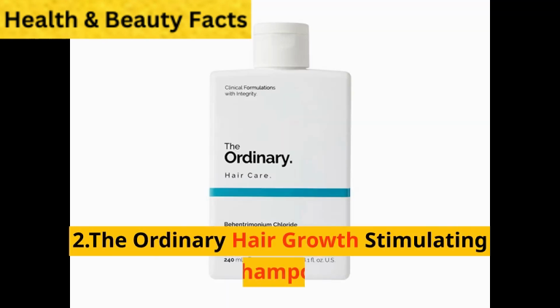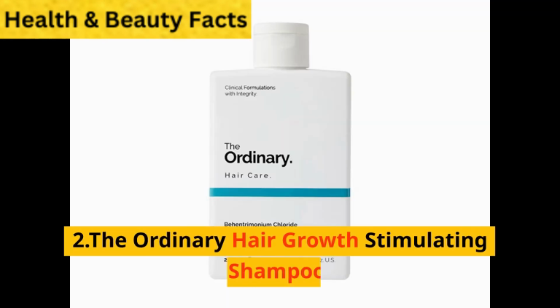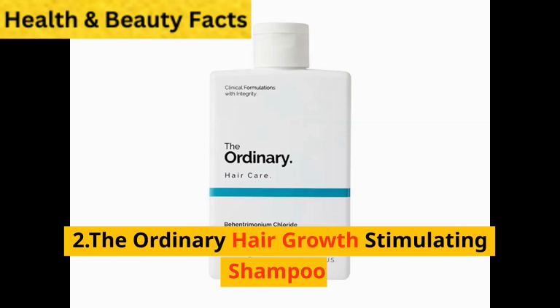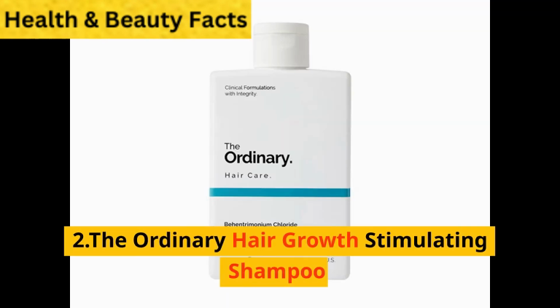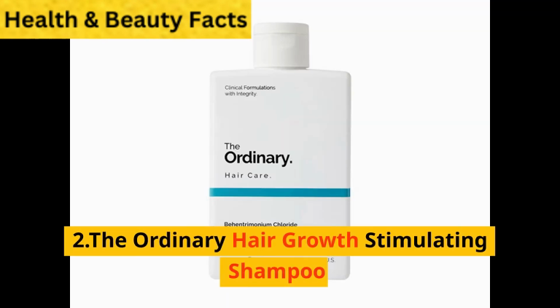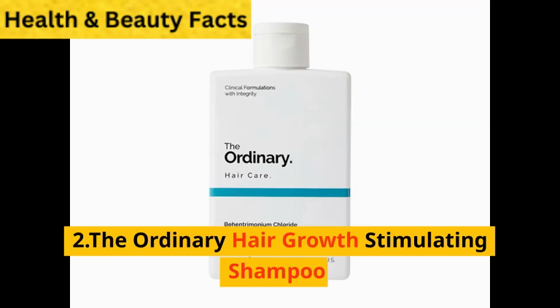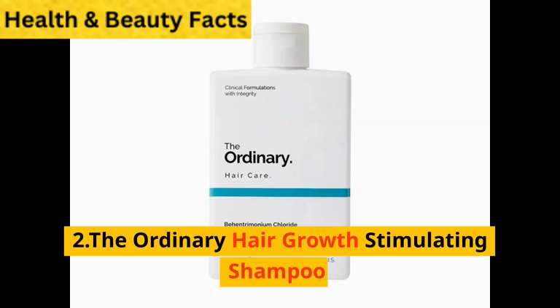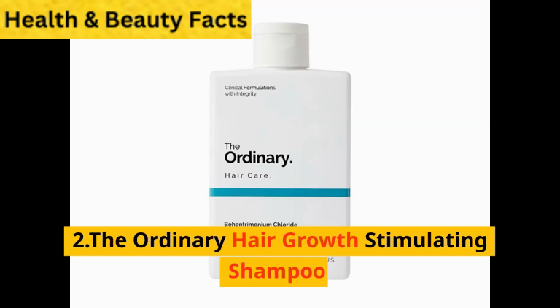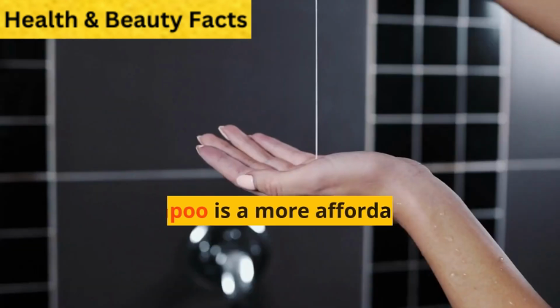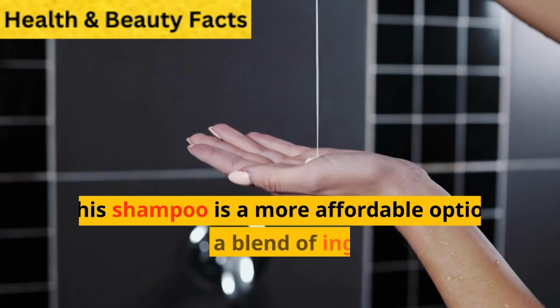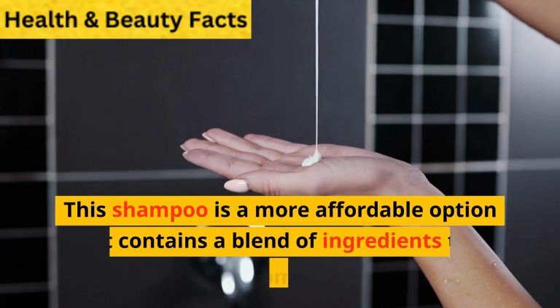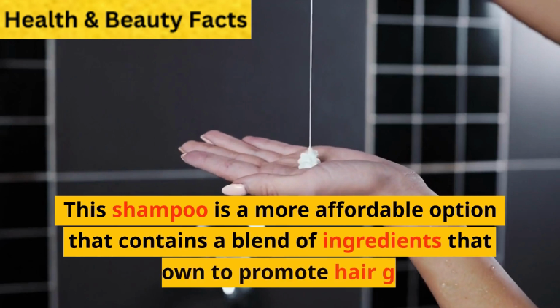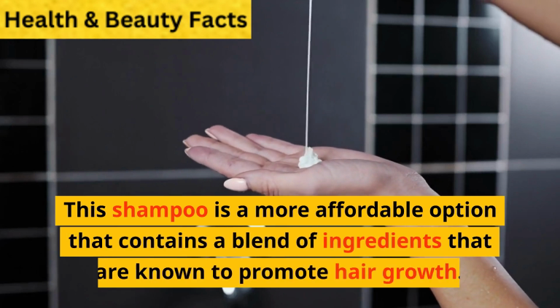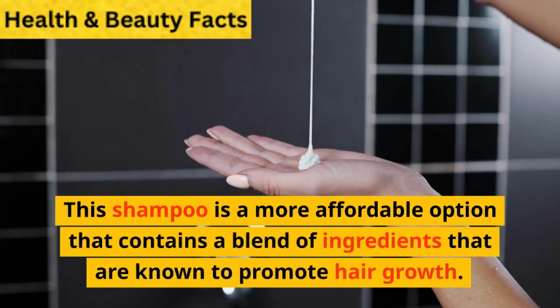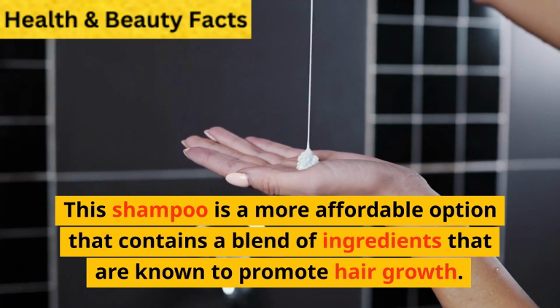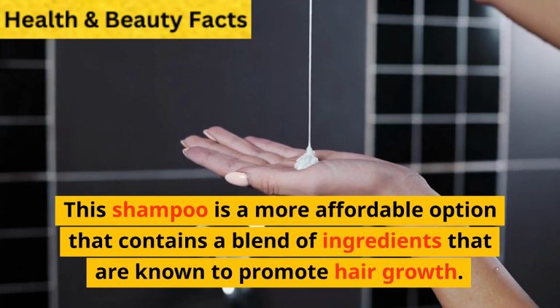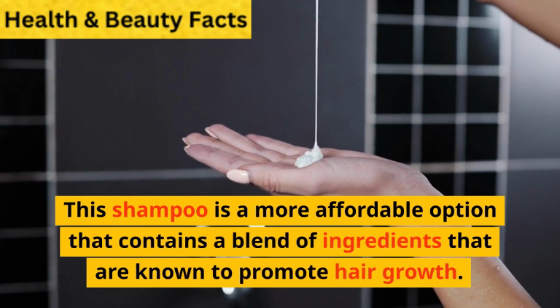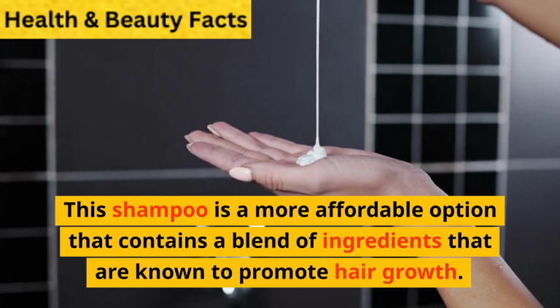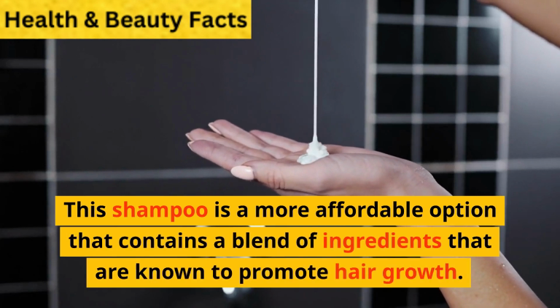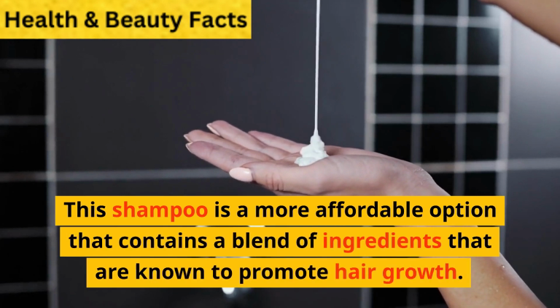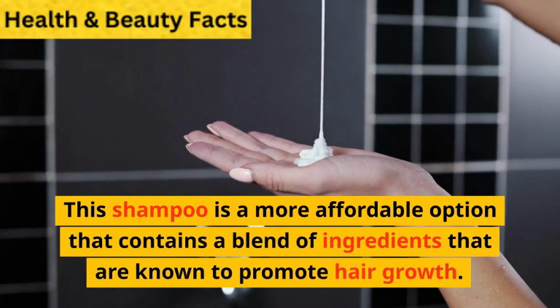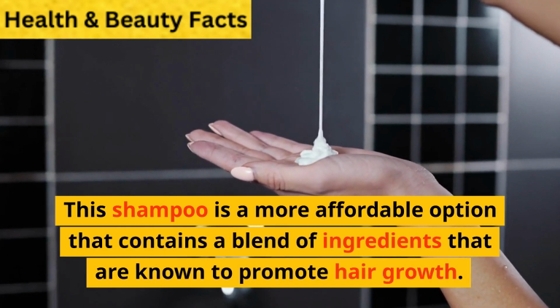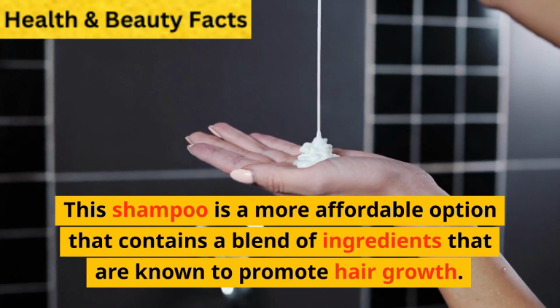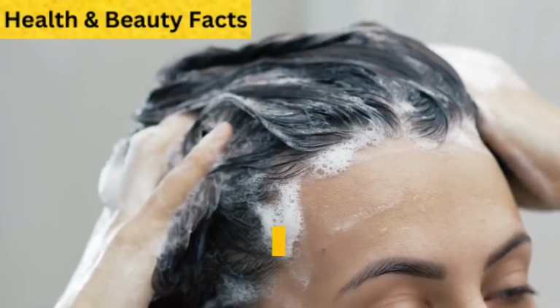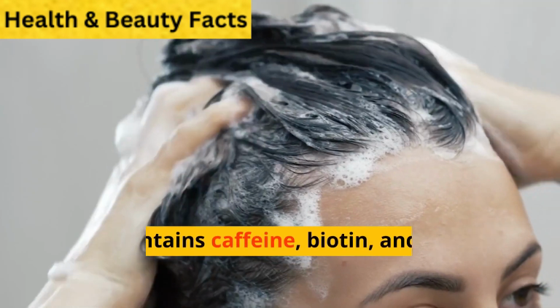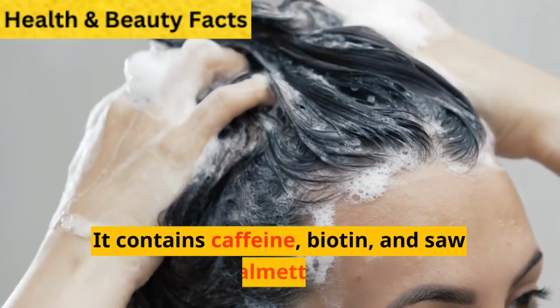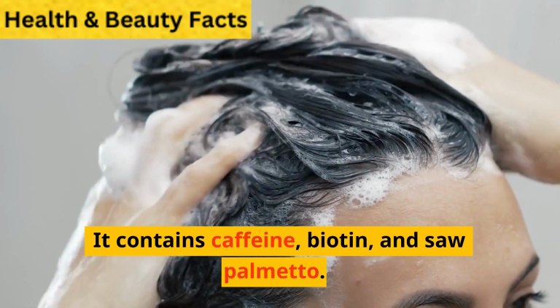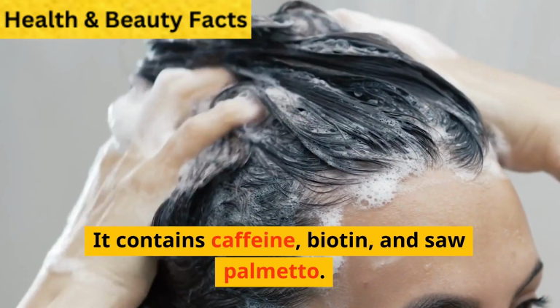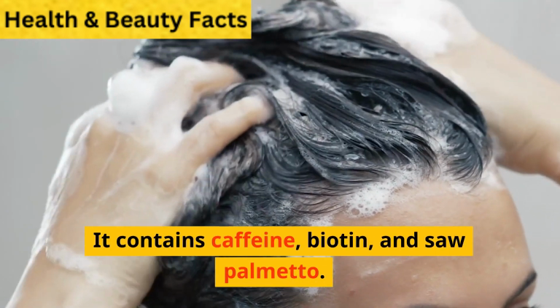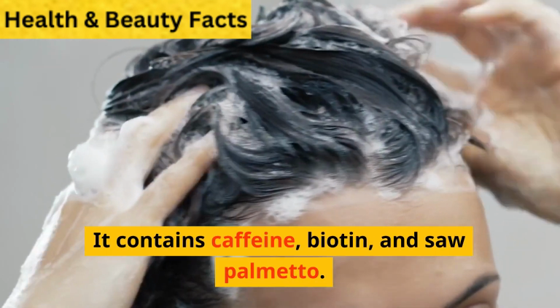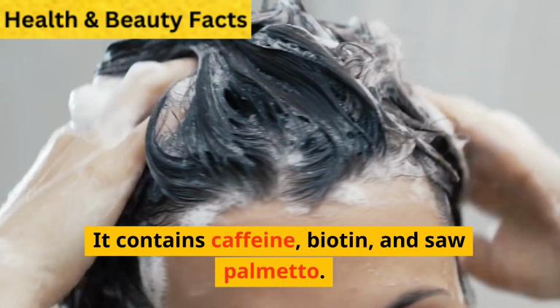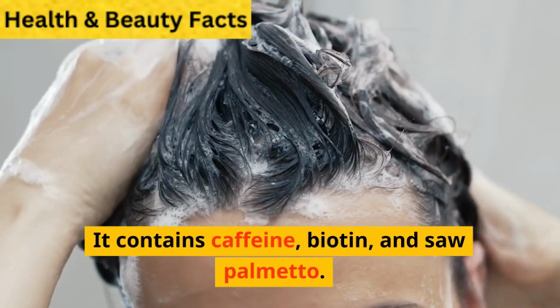2. The Ordinary Hair Growth Stimulating Shampoo. This shampoo is a more affordable option that contains a blend of ingredients known to promote hair growth. It contains caffeine, biotin, and saw palmetto.